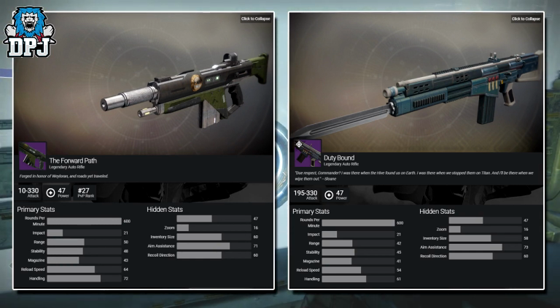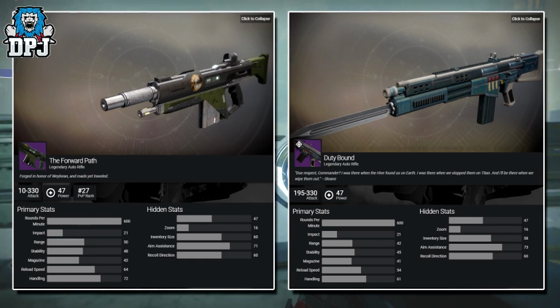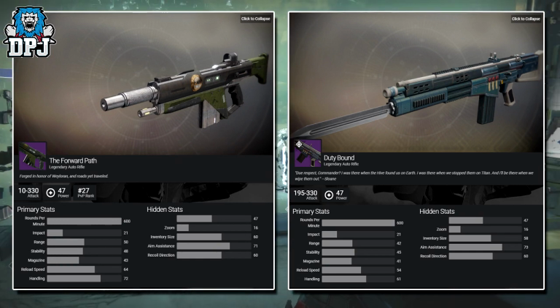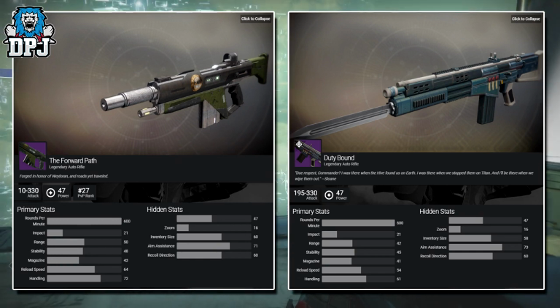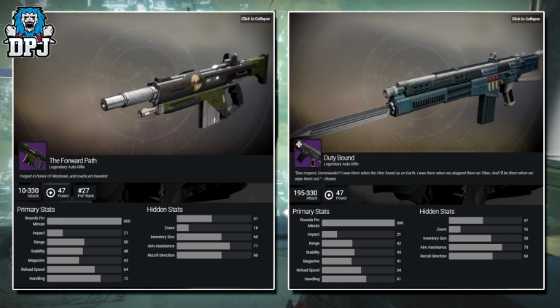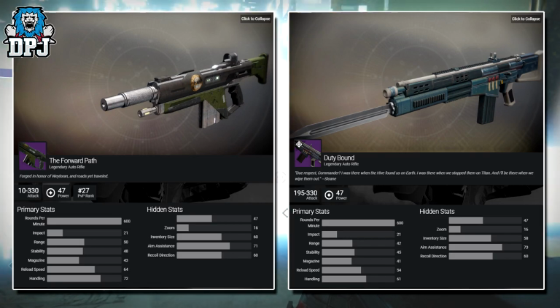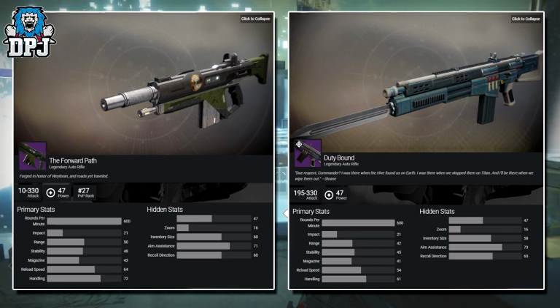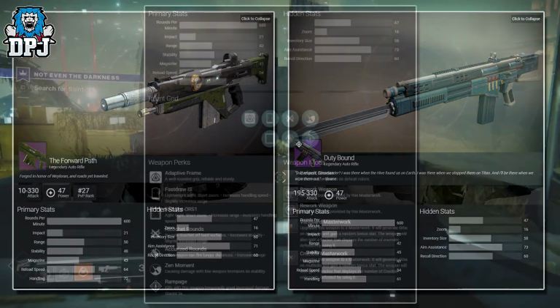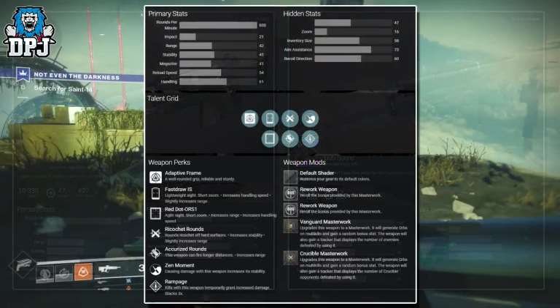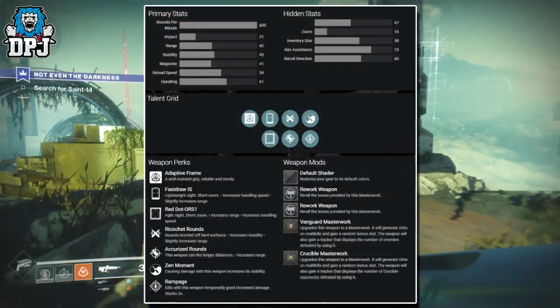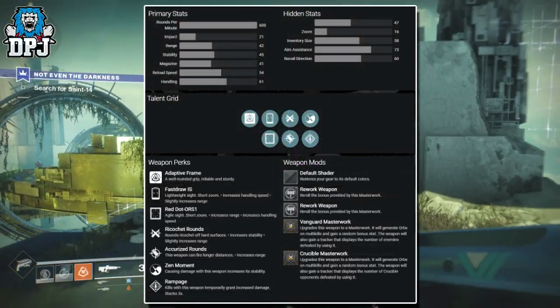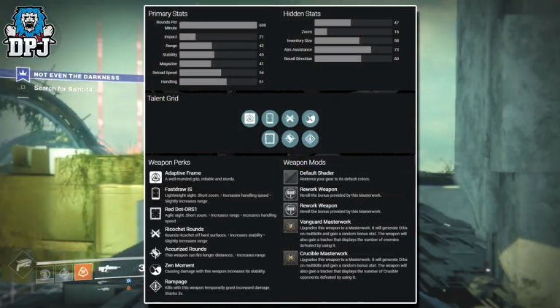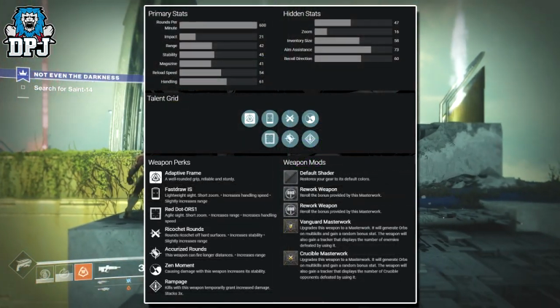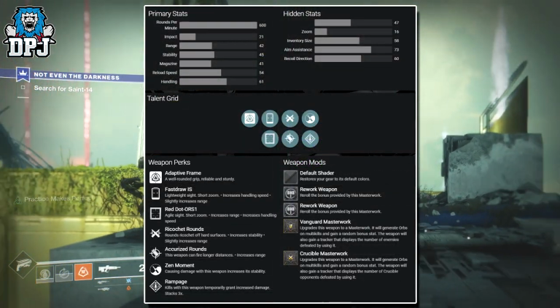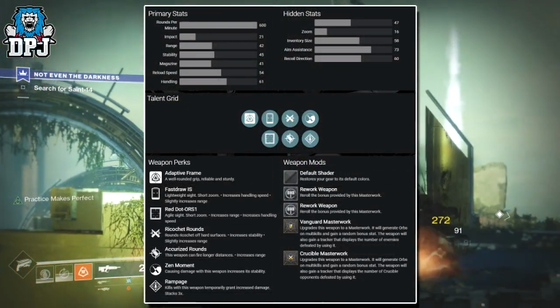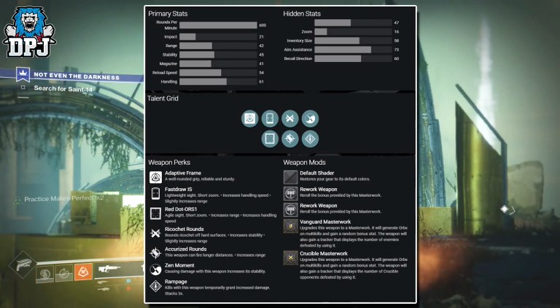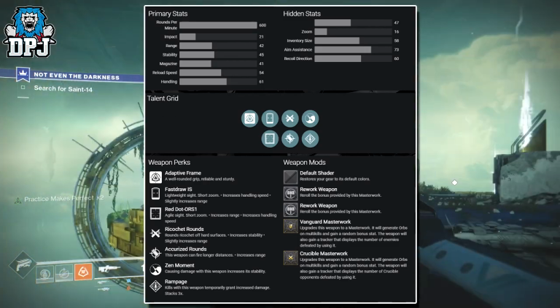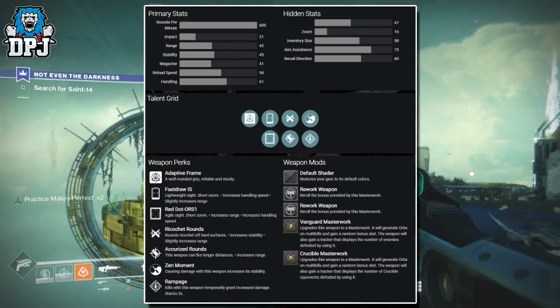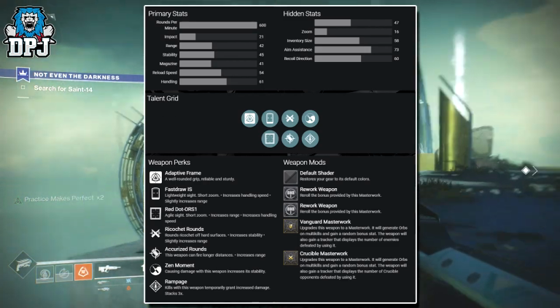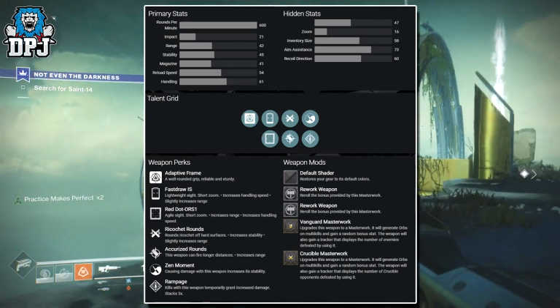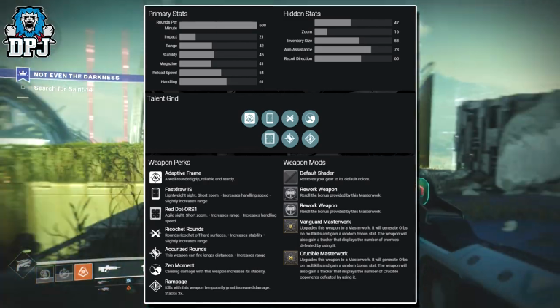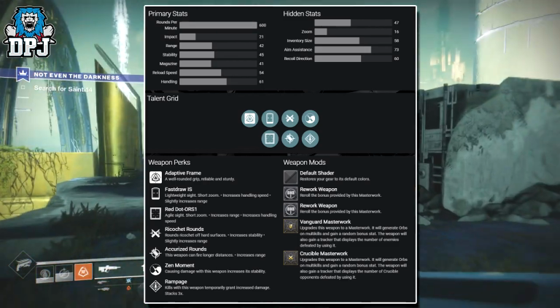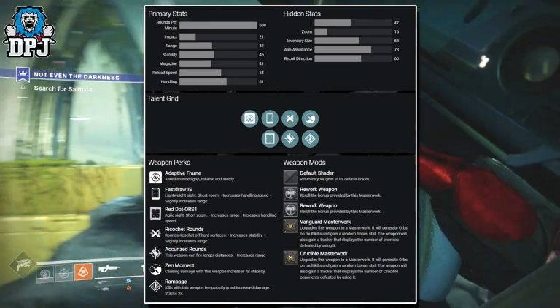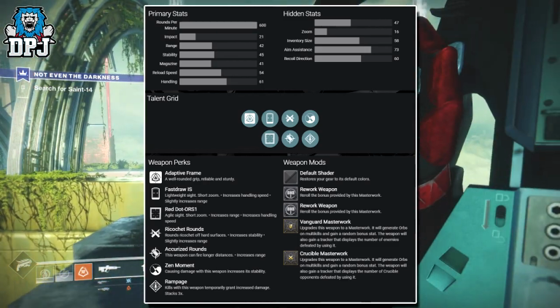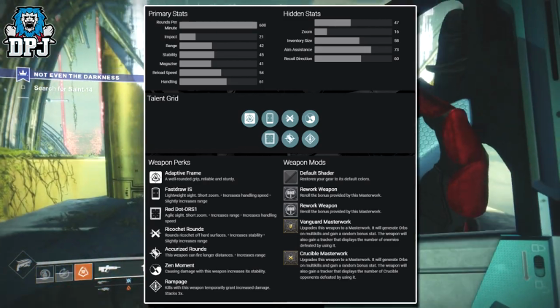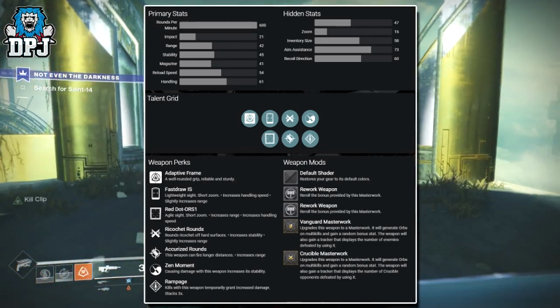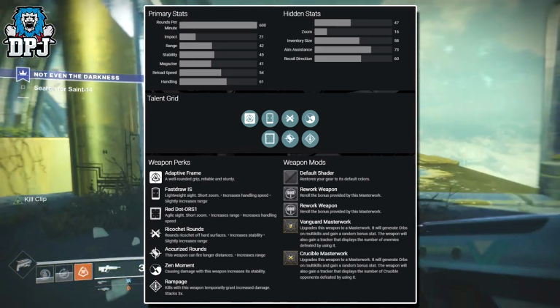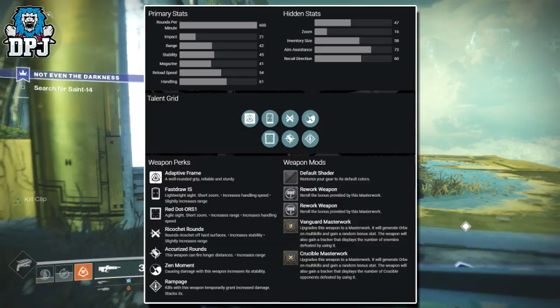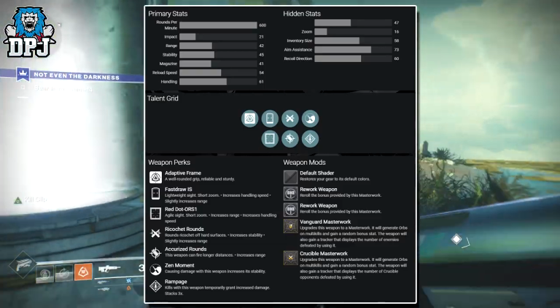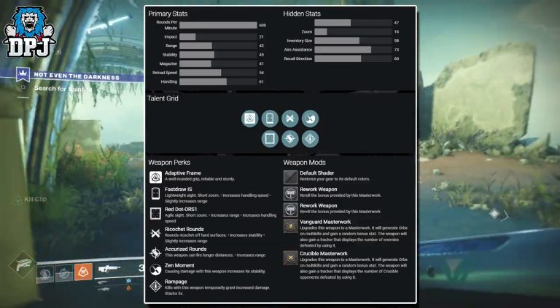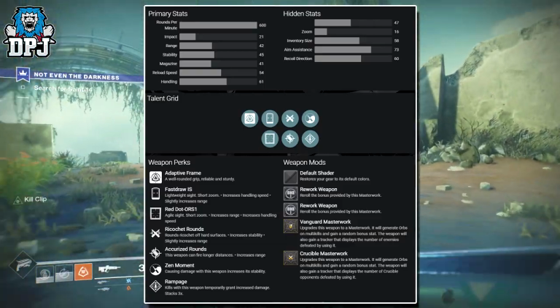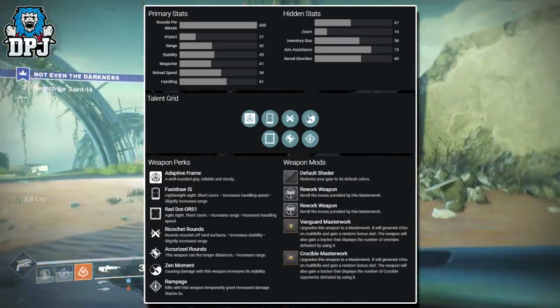You can see the stats side by side on screen now. The Duty Bound's perks: it has the Adaptive Frame, a well-rounded grip. For sights, it has Fast Draw IS — an agile sight with short zoom, increases handling speed and slightly increases range.